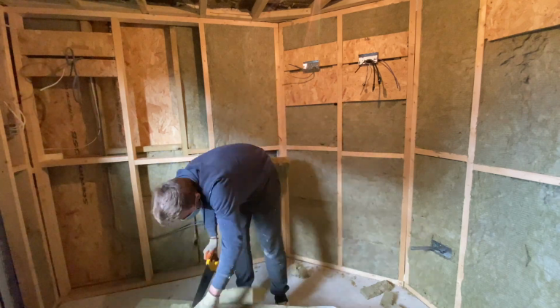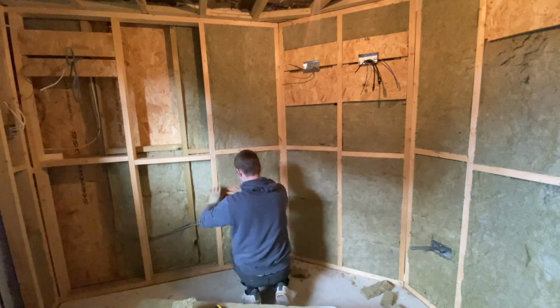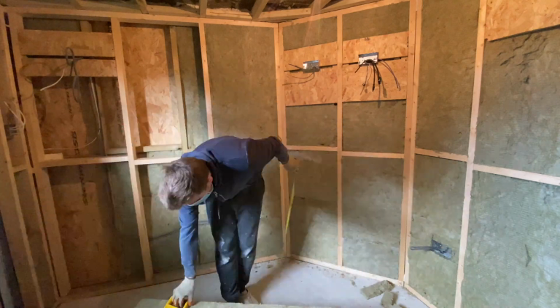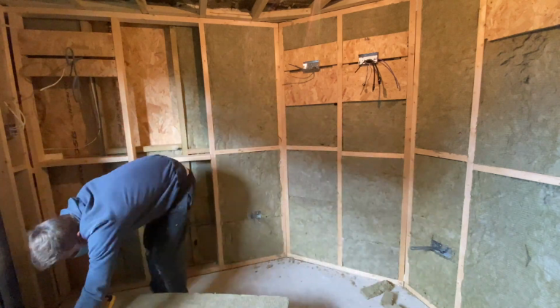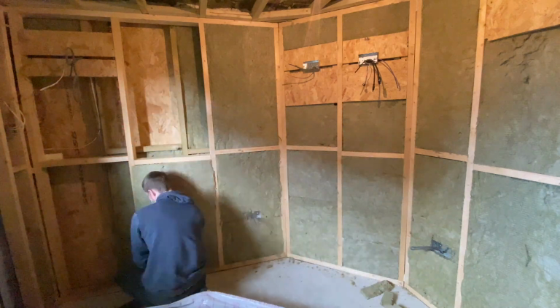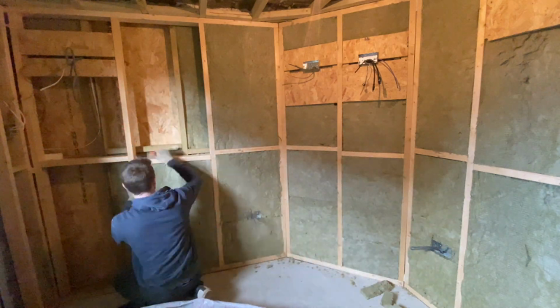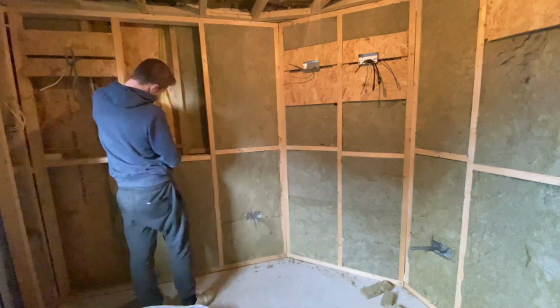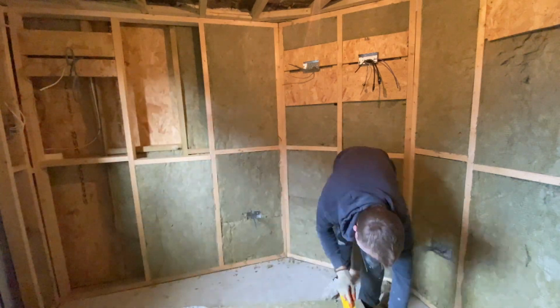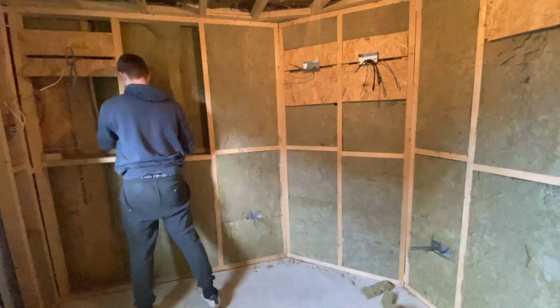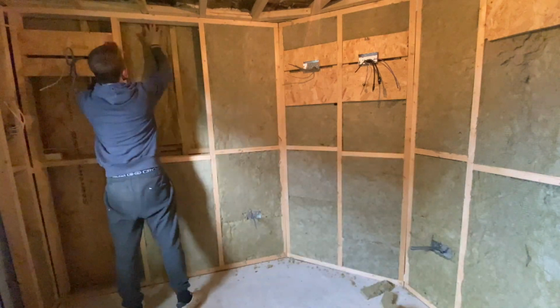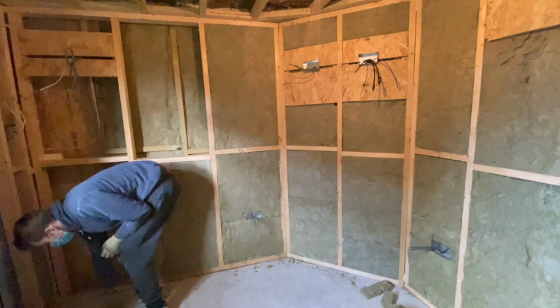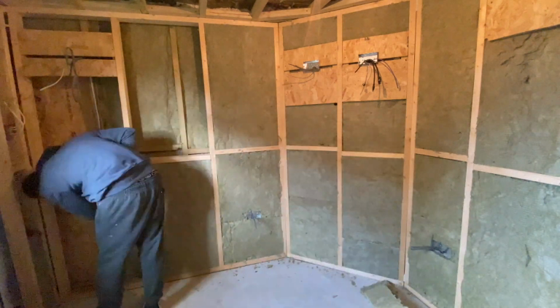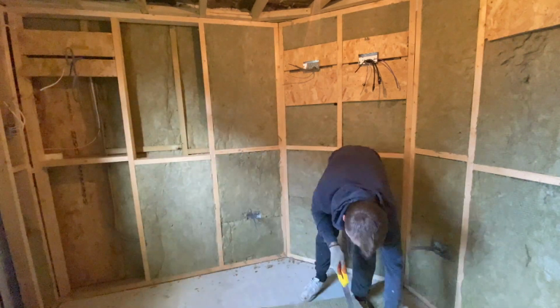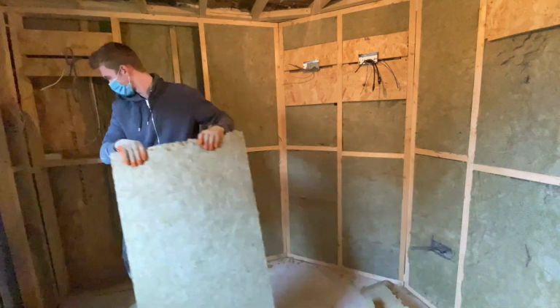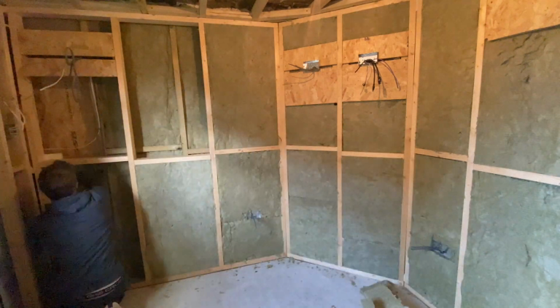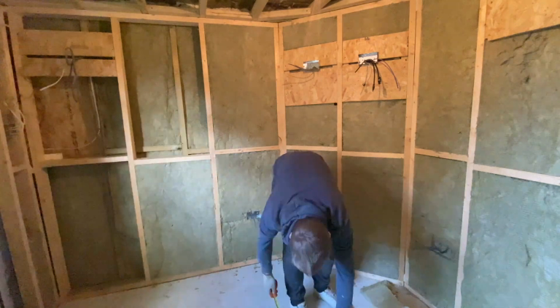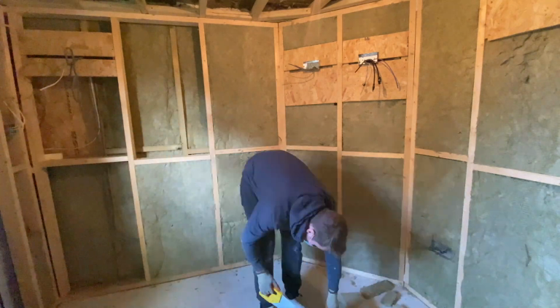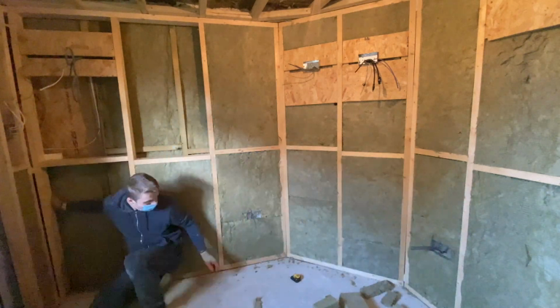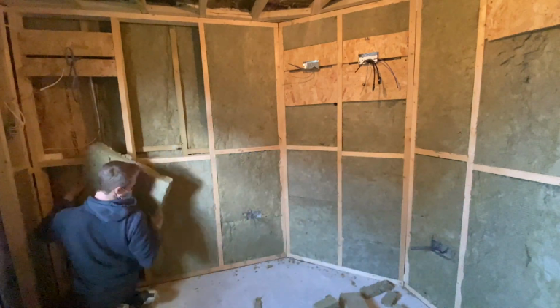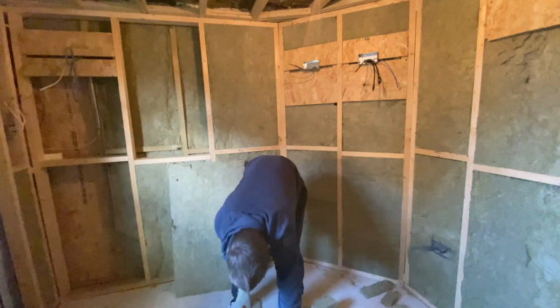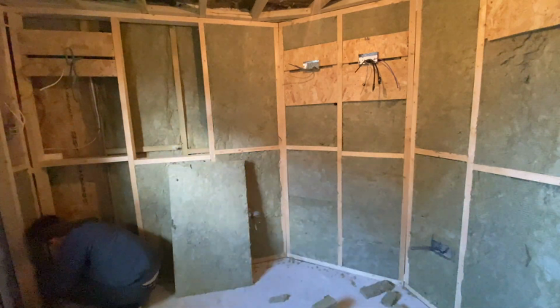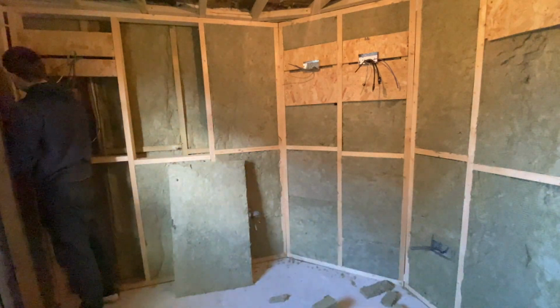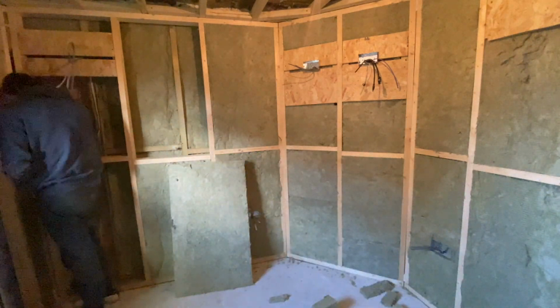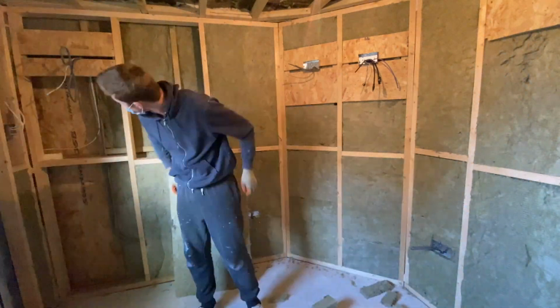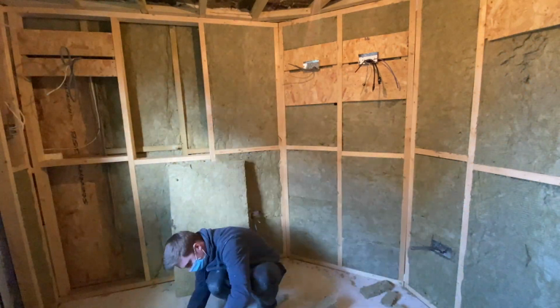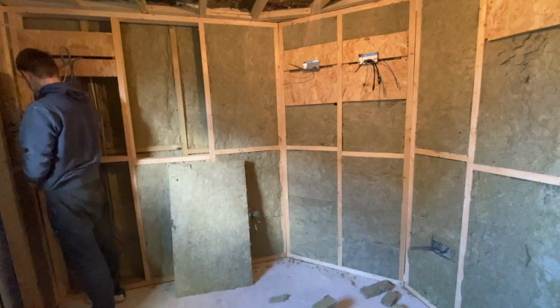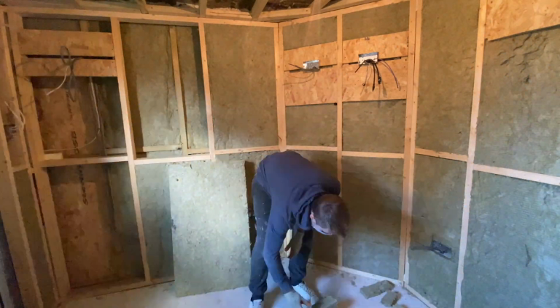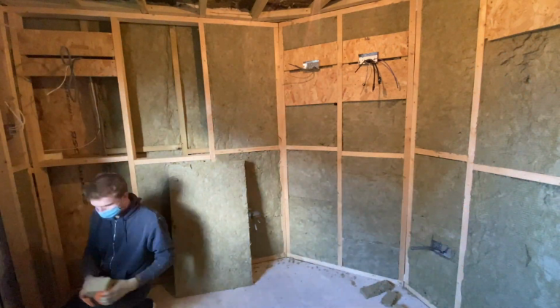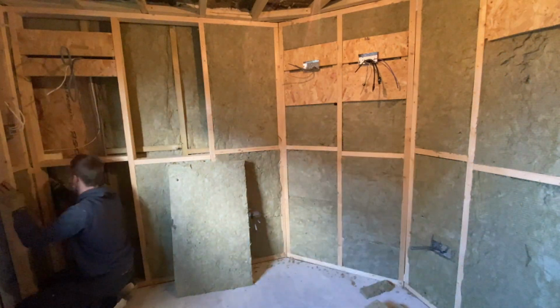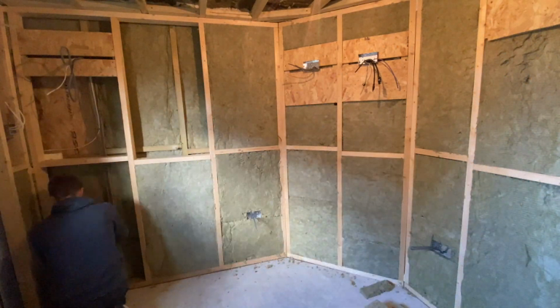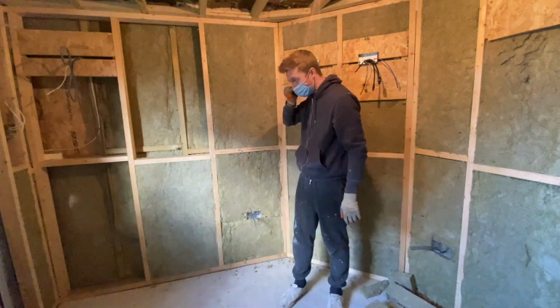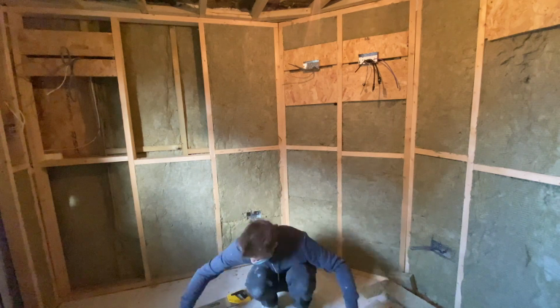The boxes are proud on the basis that I know the plasterboard is going to go up against them, and overall they will end up being flush or set back from the walls.